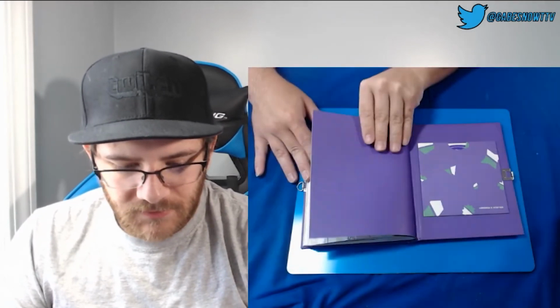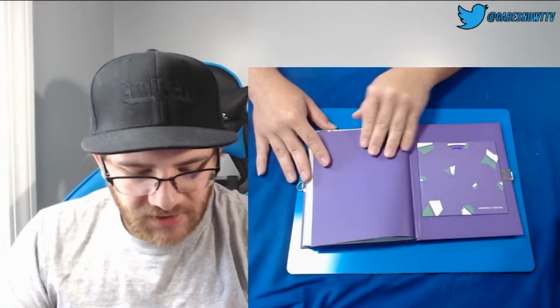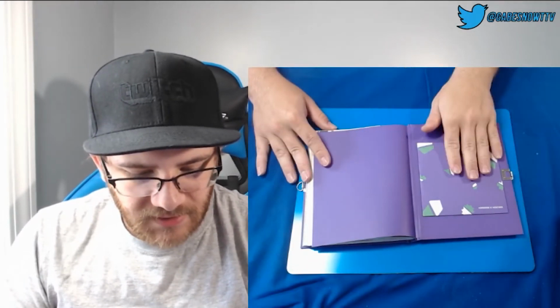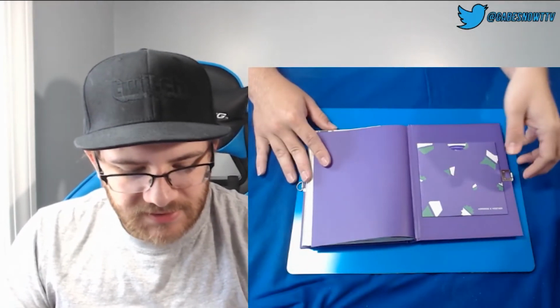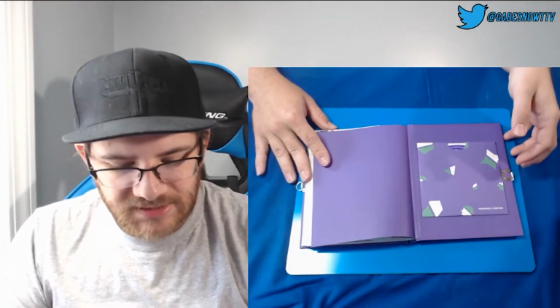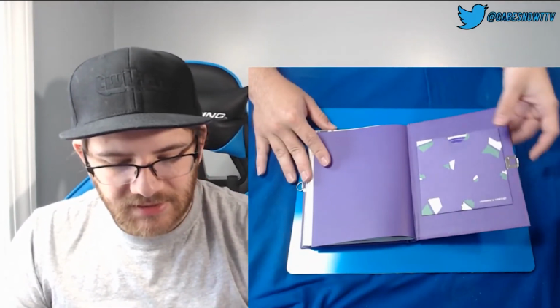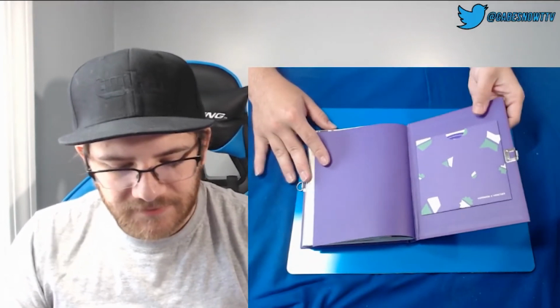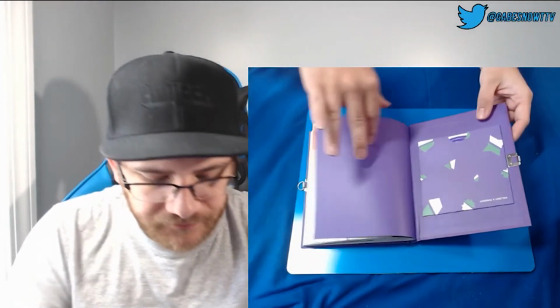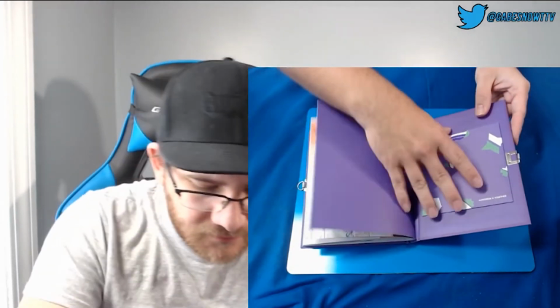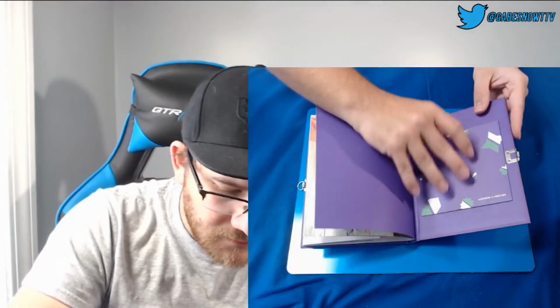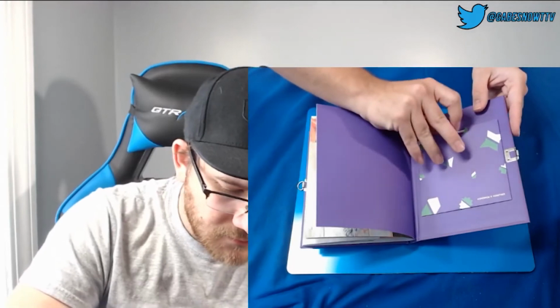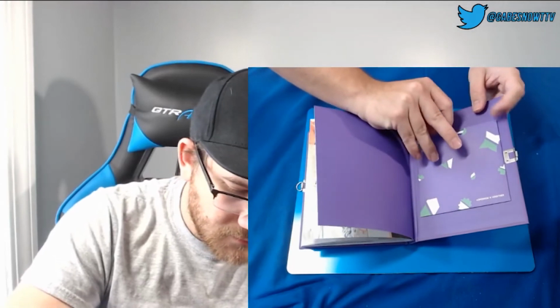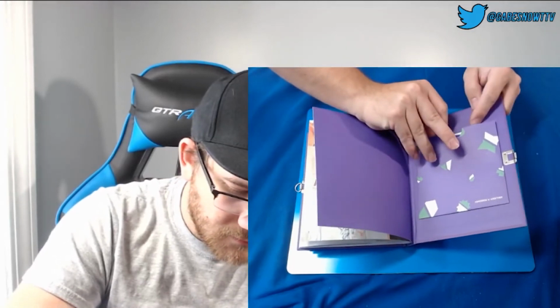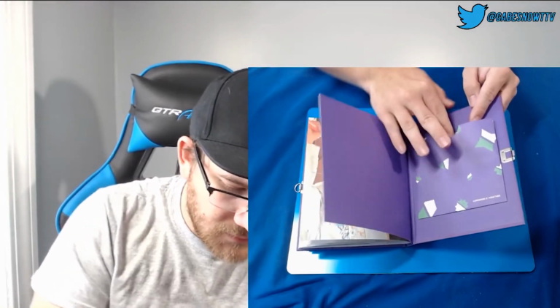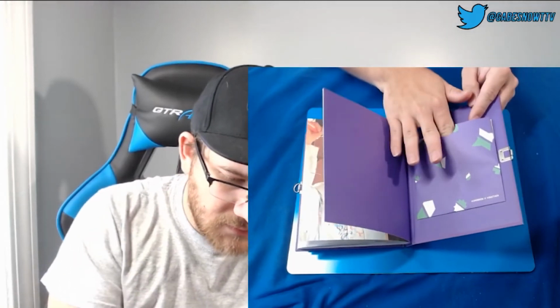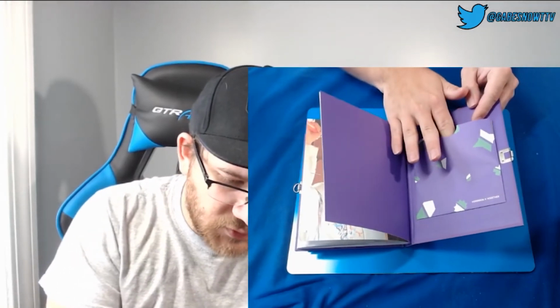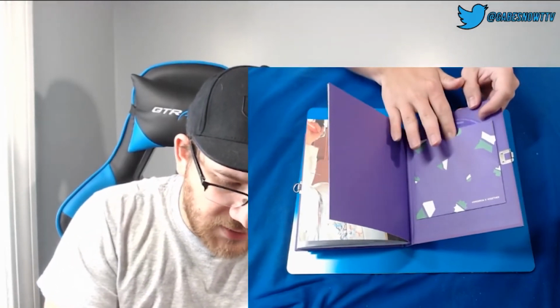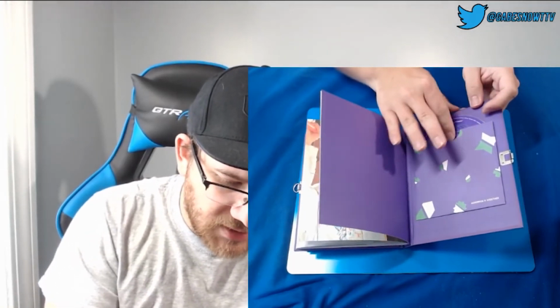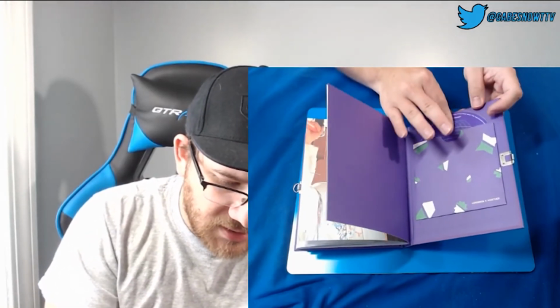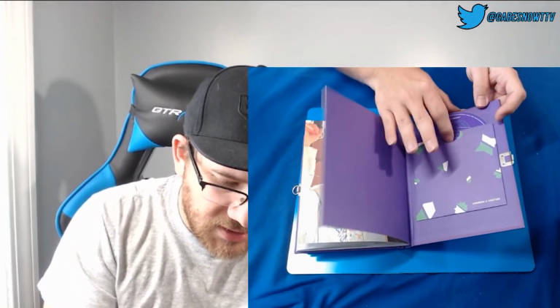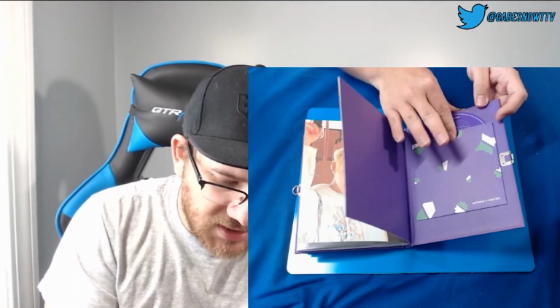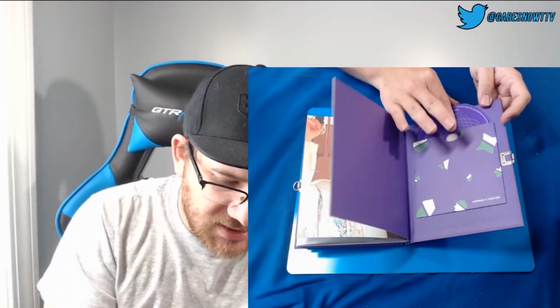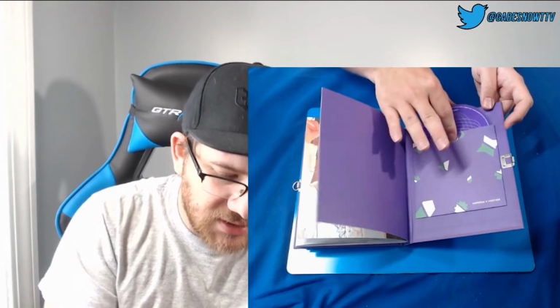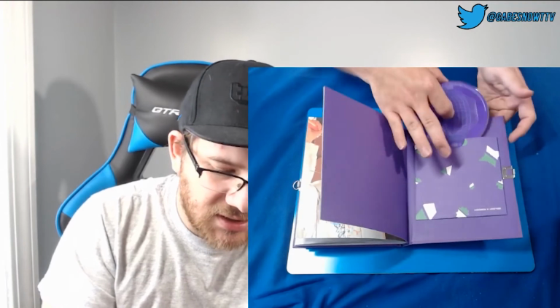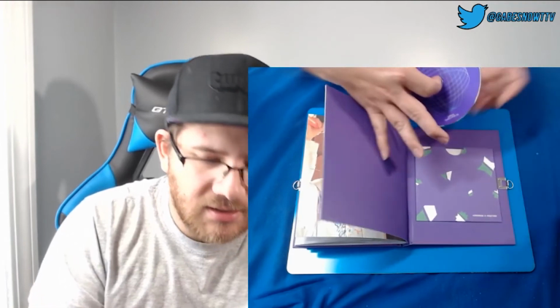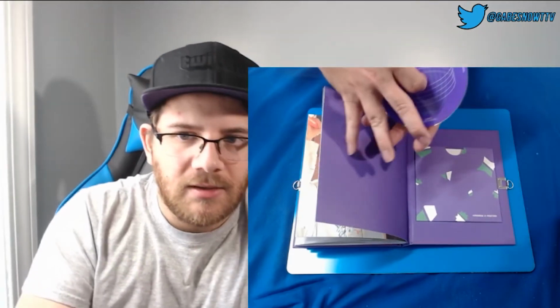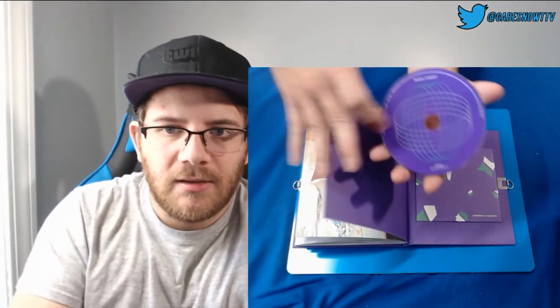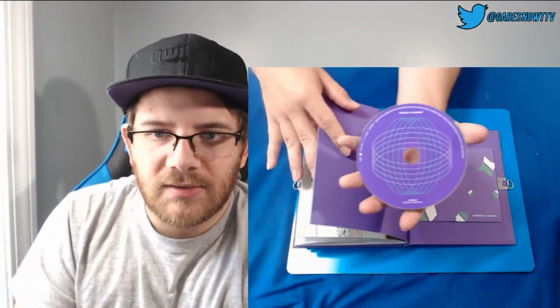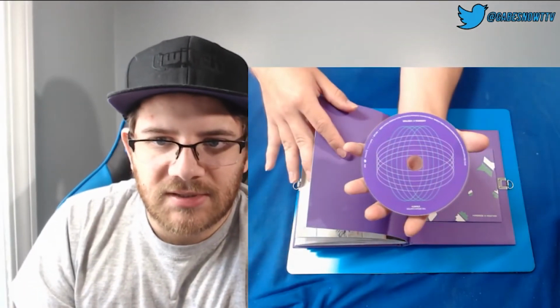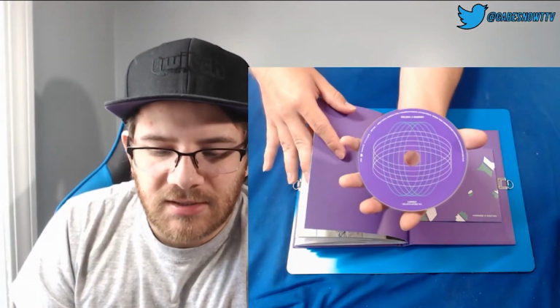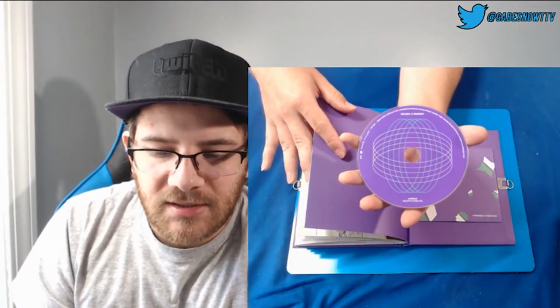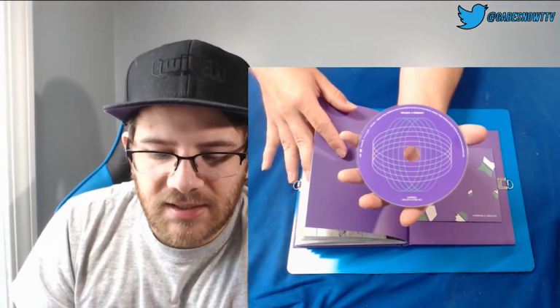And then there is our CD right there. You guys can see what it looks like — there's the disc.